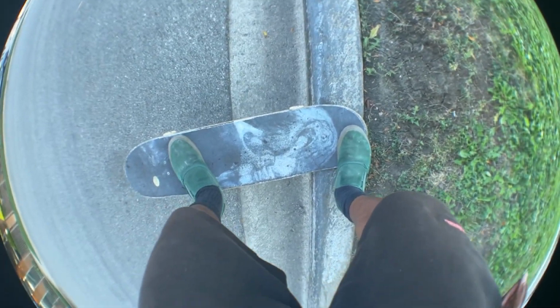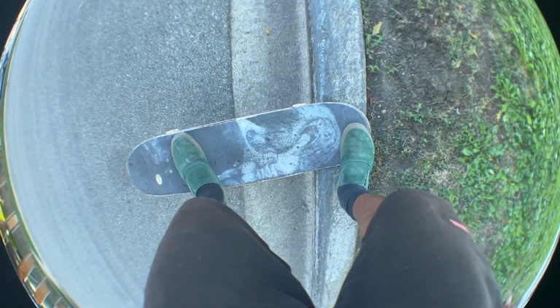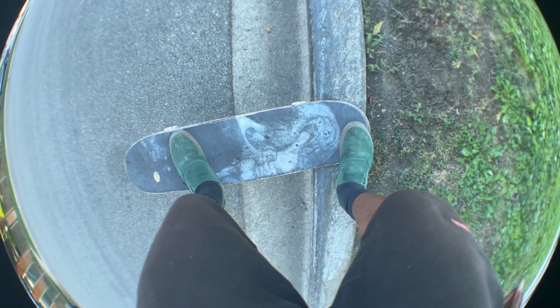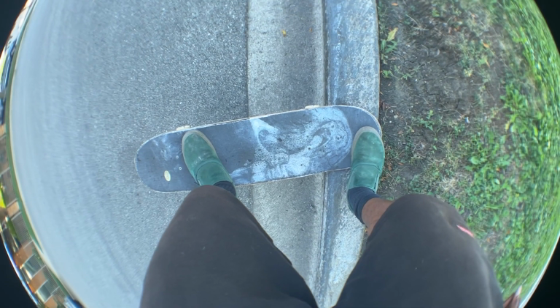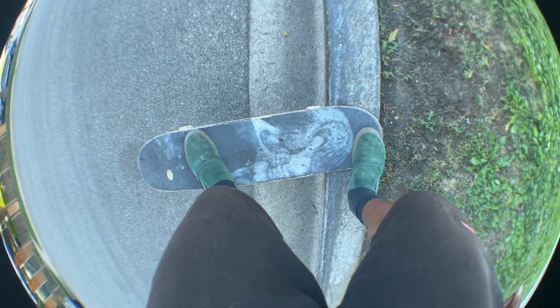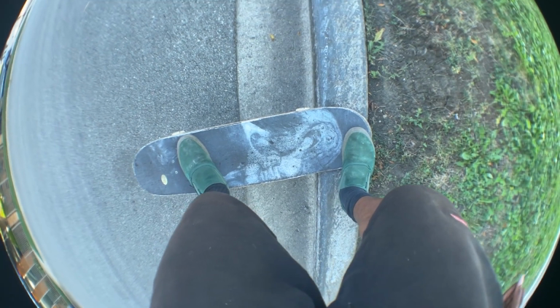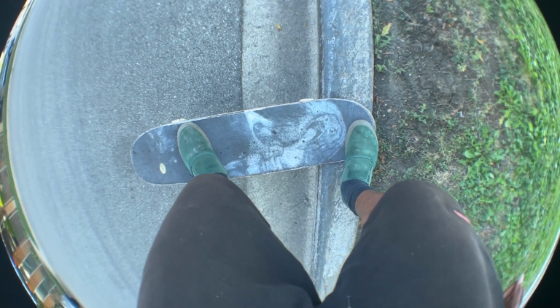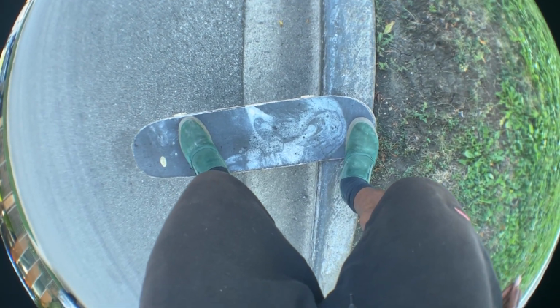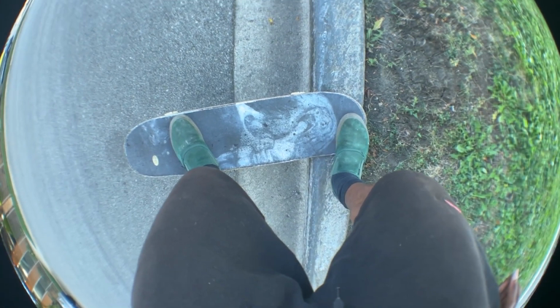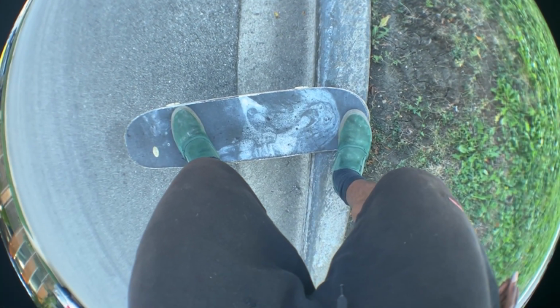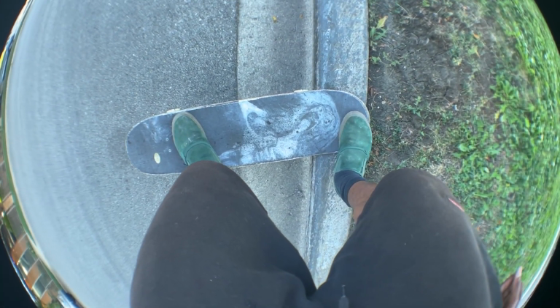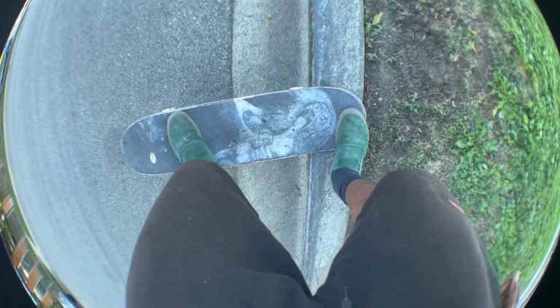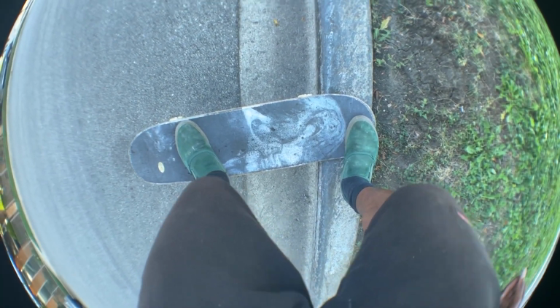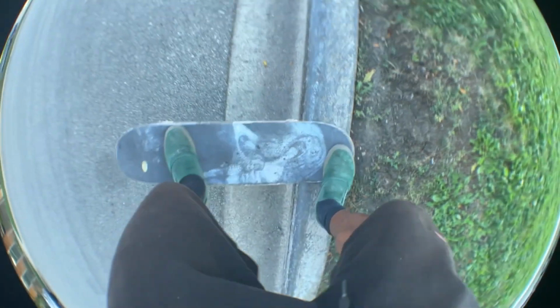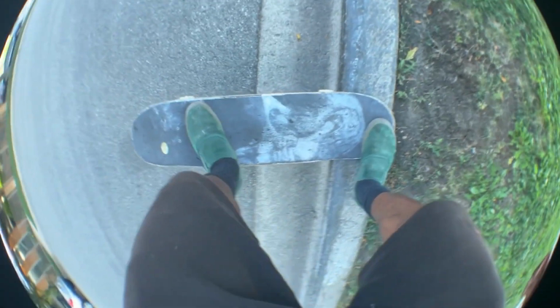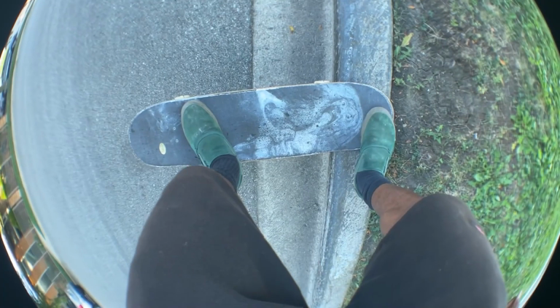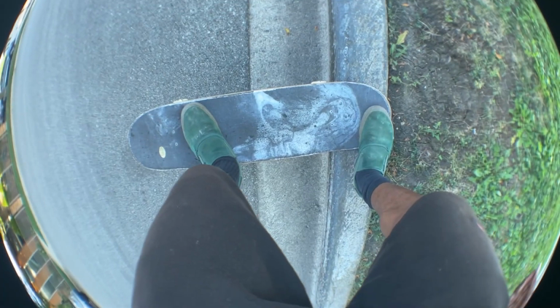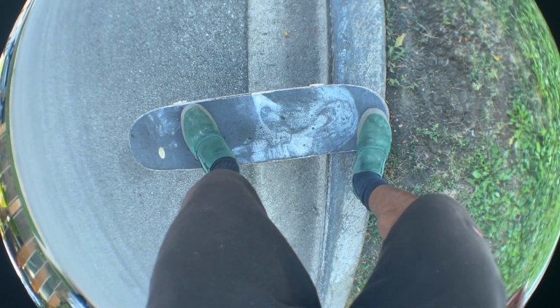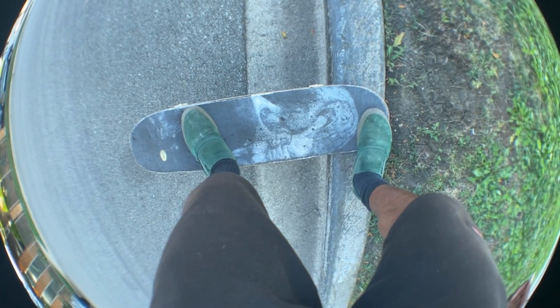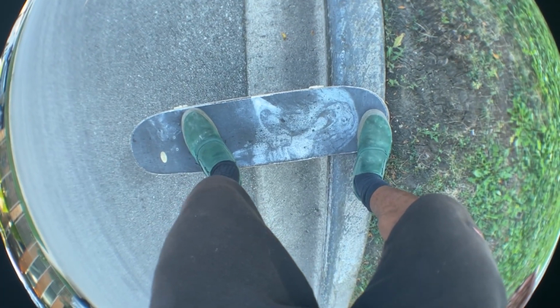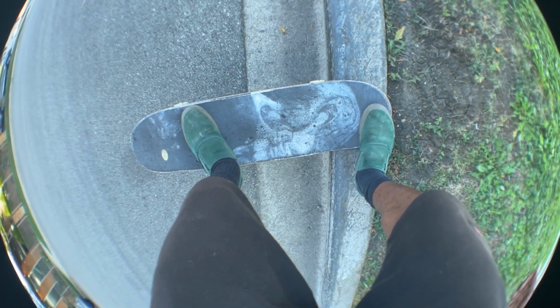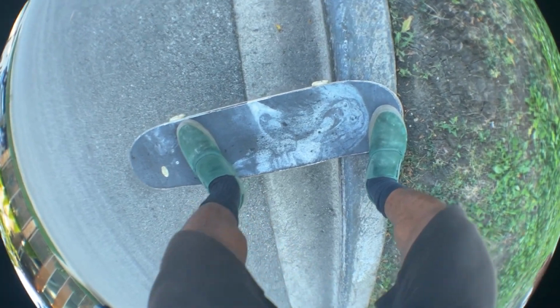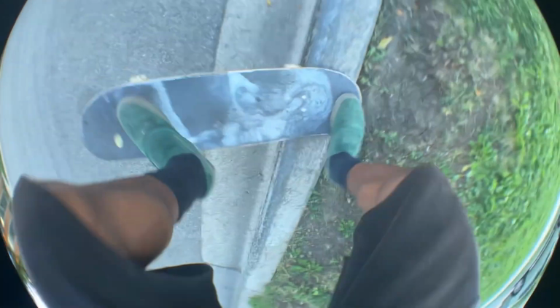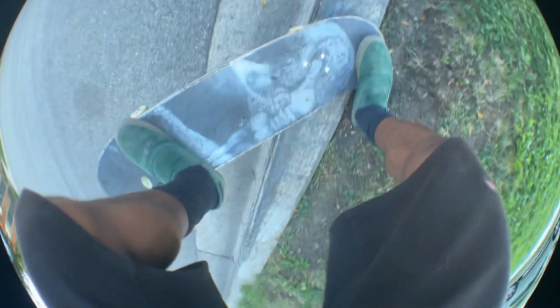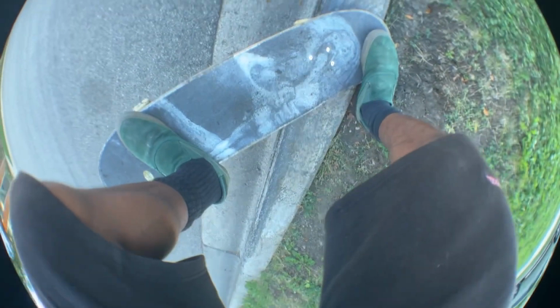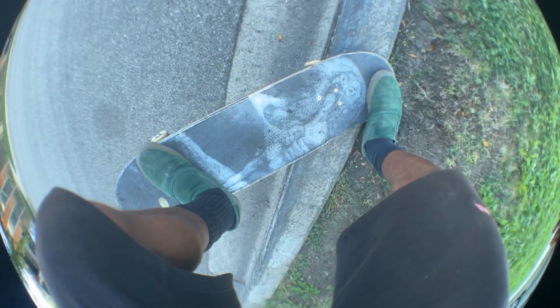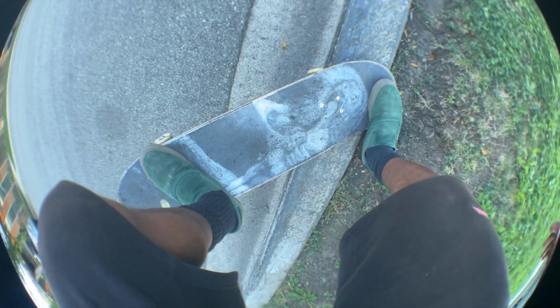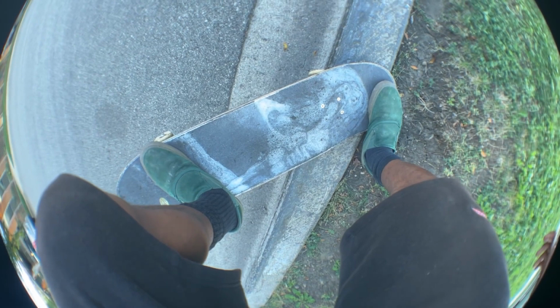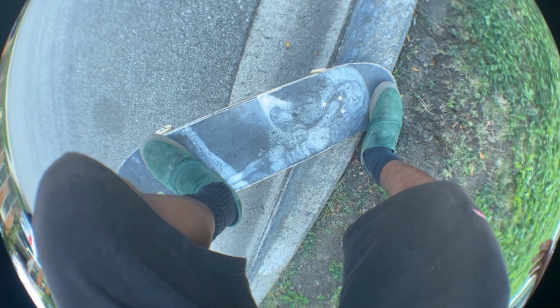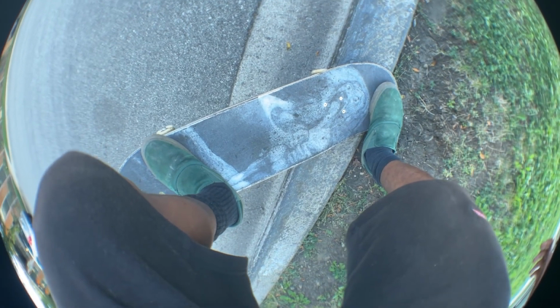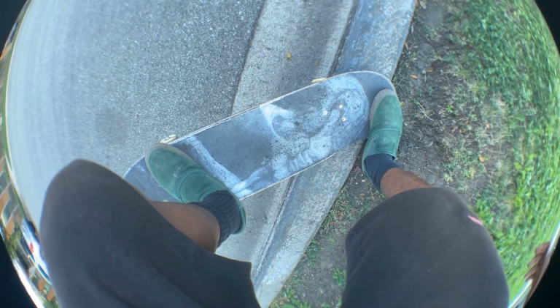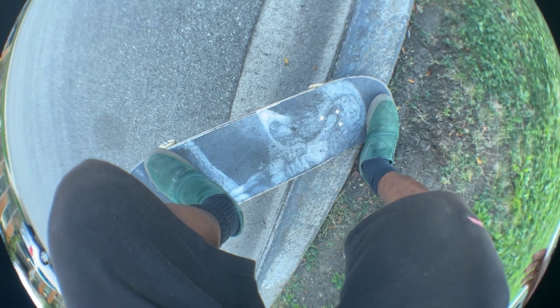That raising-your-foot part should also be combined with kind of scooching forward, and that way it makes it easier for you to raise your foot. So now I'm just like in crook as you scooch forward.